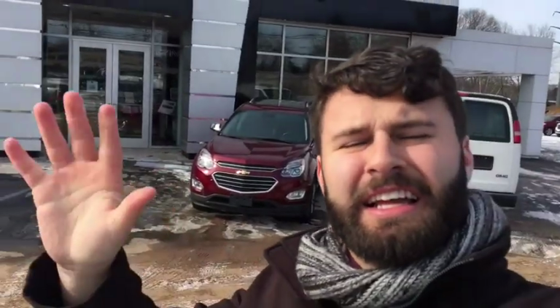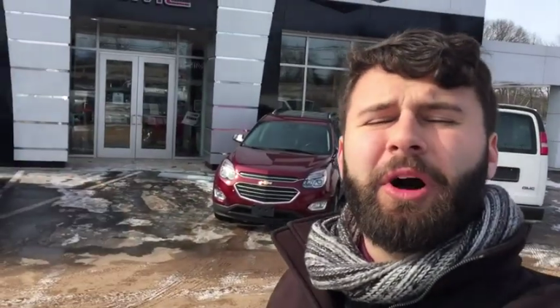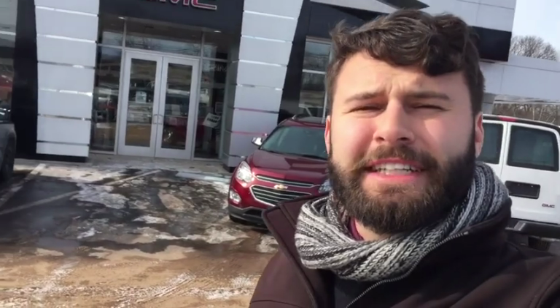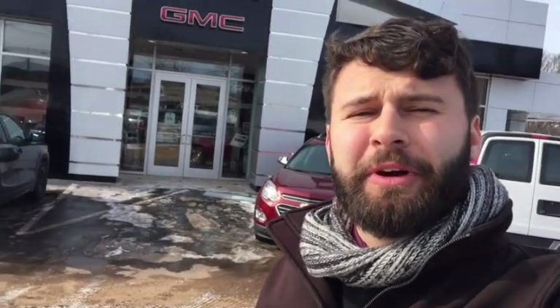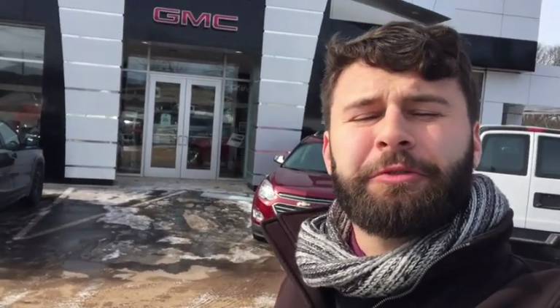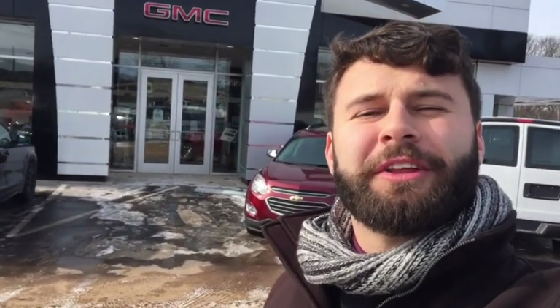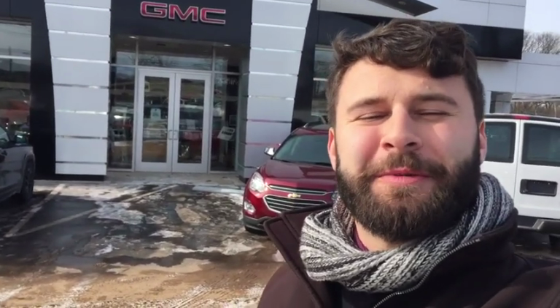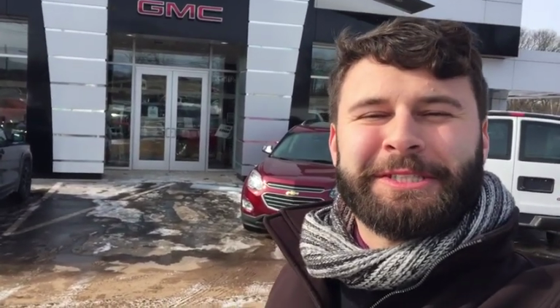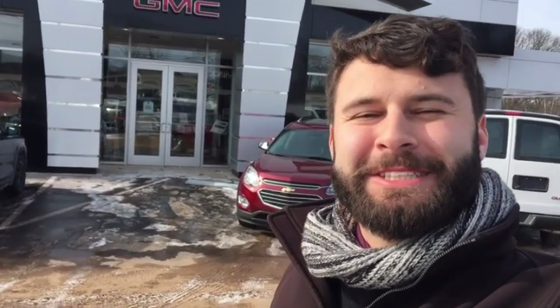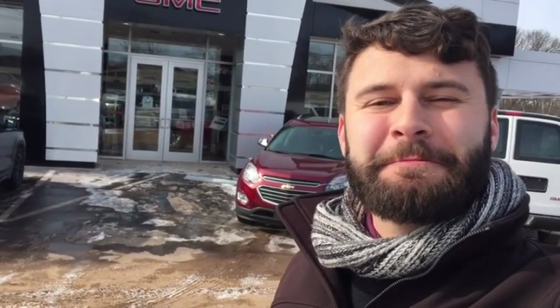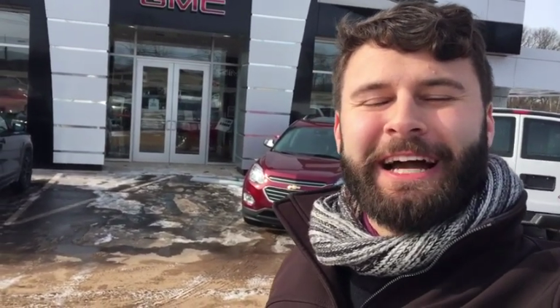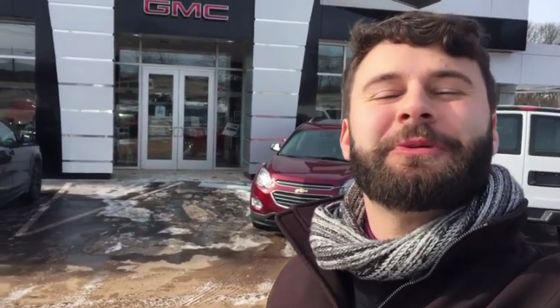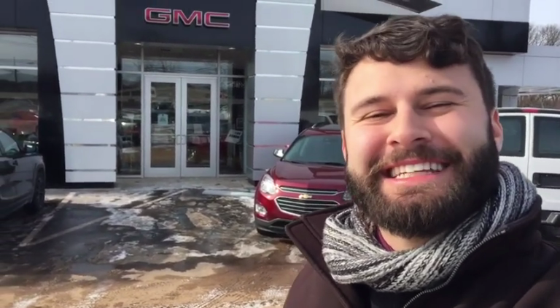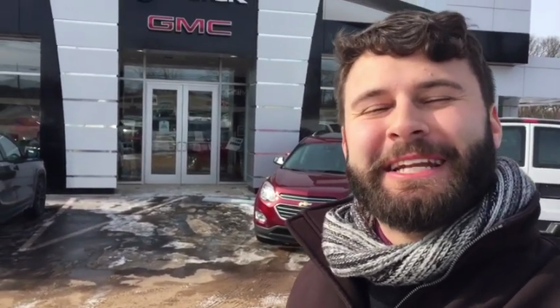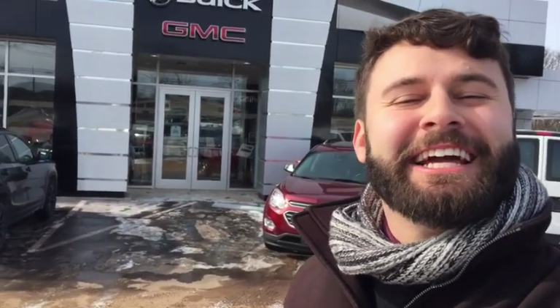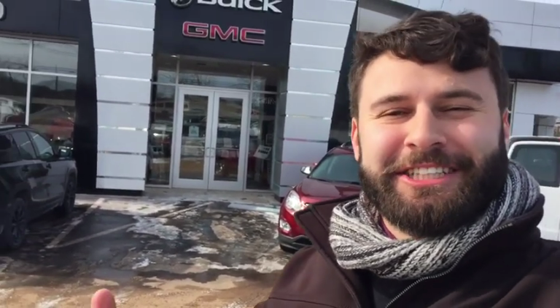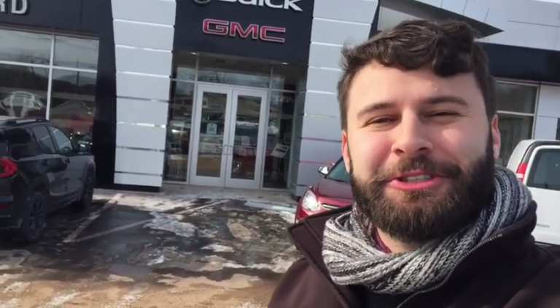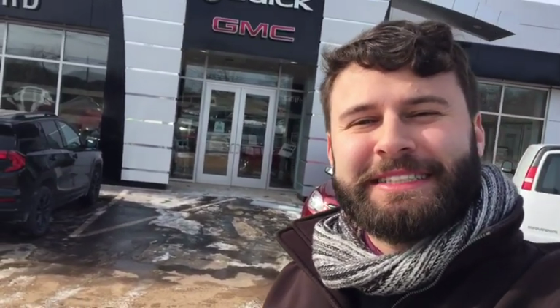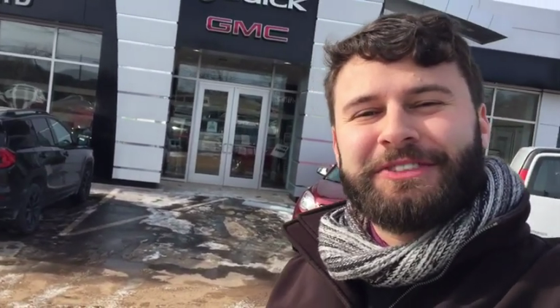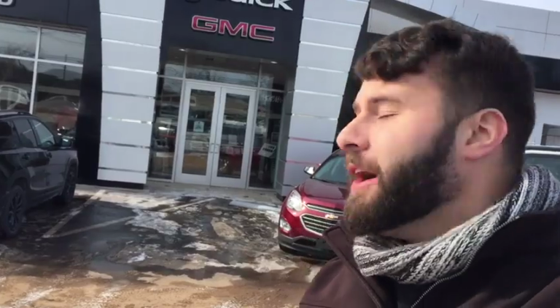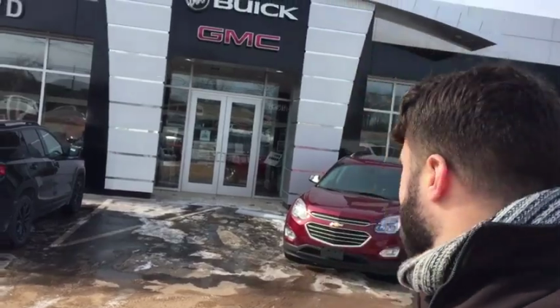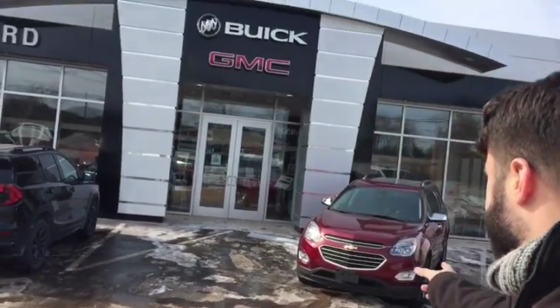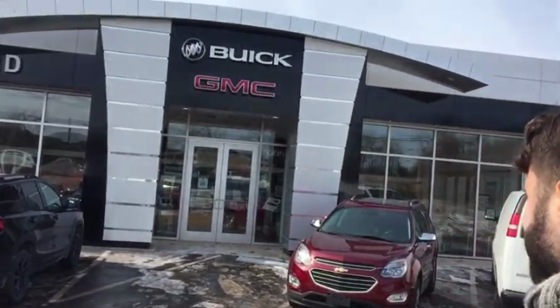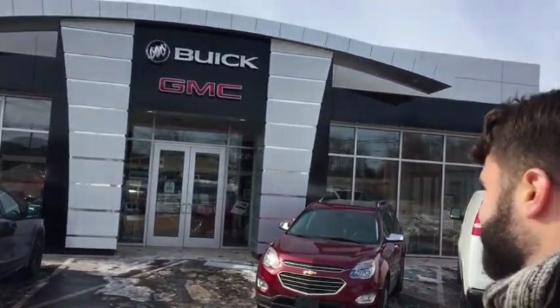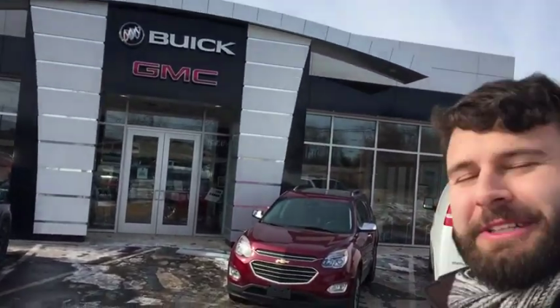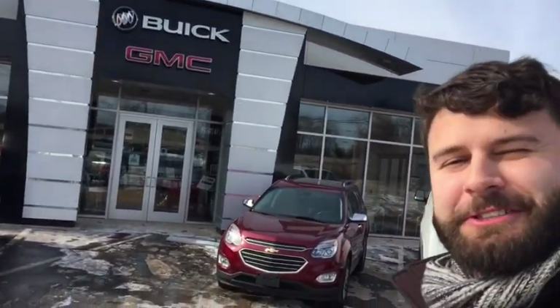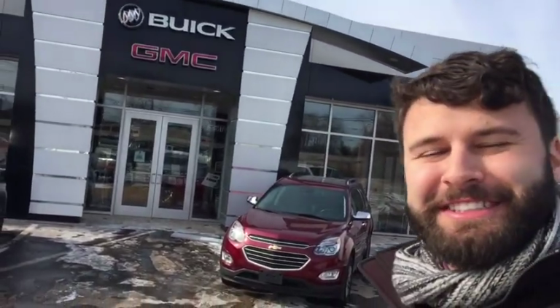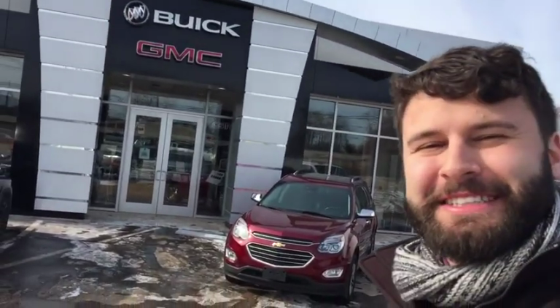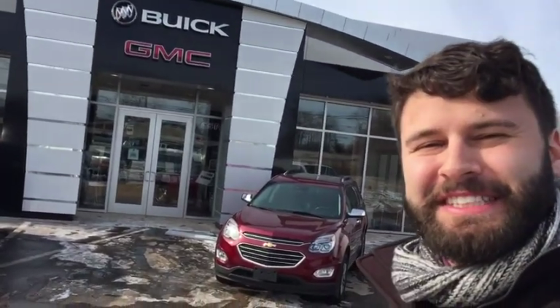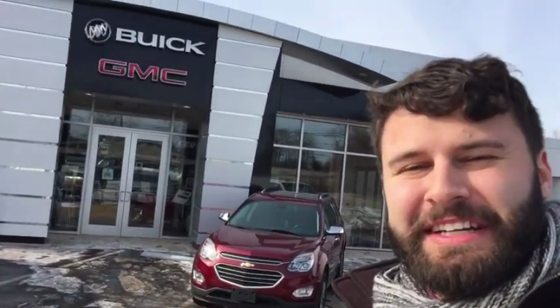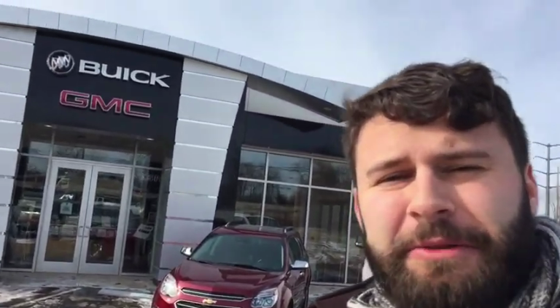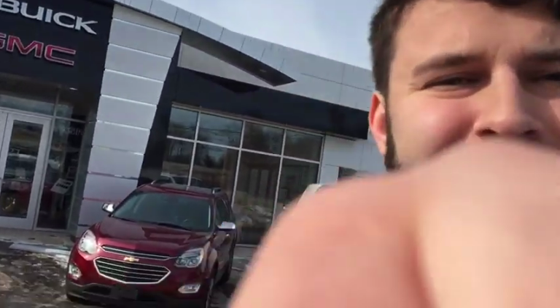Hello all, Nick Tenor here from Wallingford Buick GMC. I just wanted to take a minute today to introduce myself to you and really just thank you so much for your interest in the 2017 Chevy Equinox.